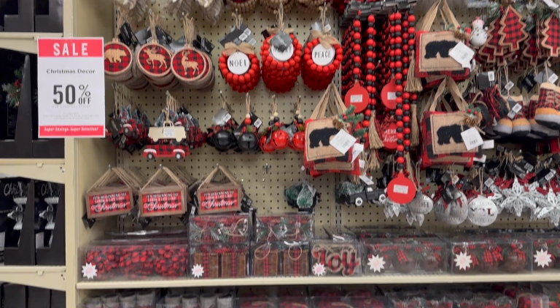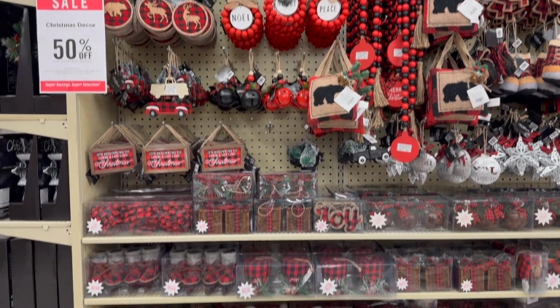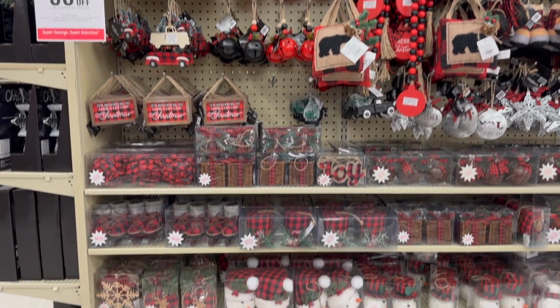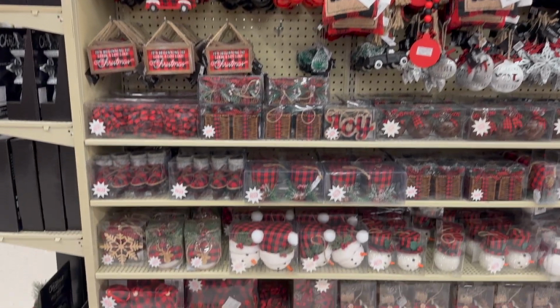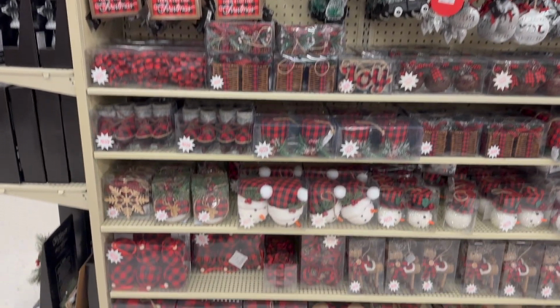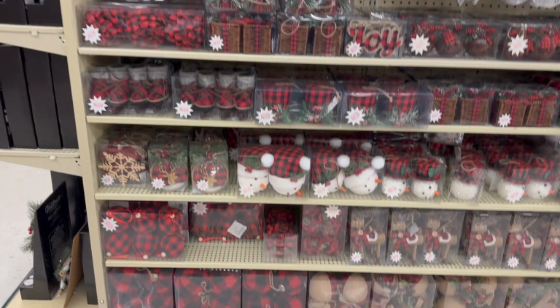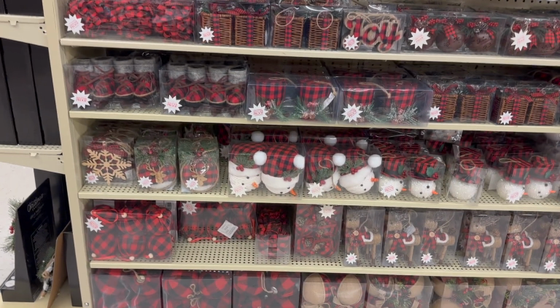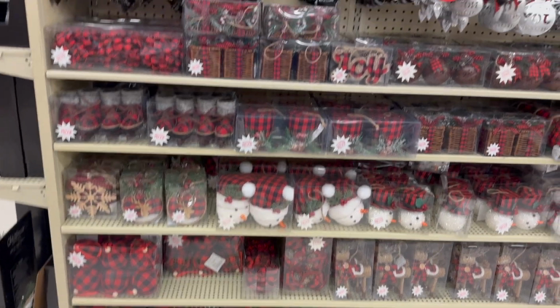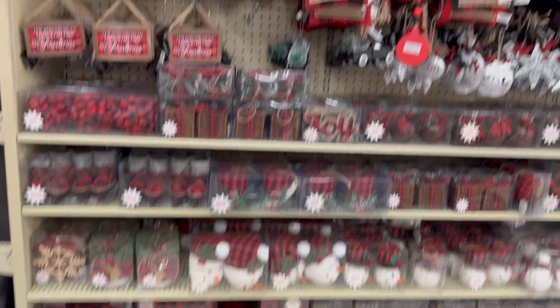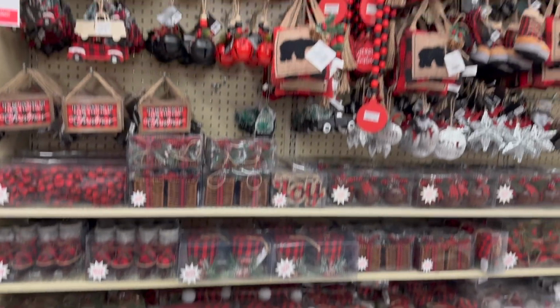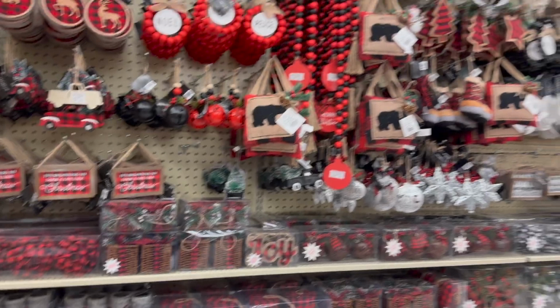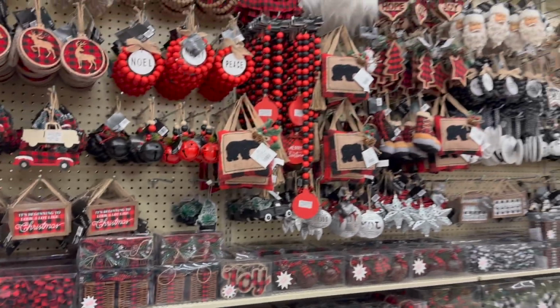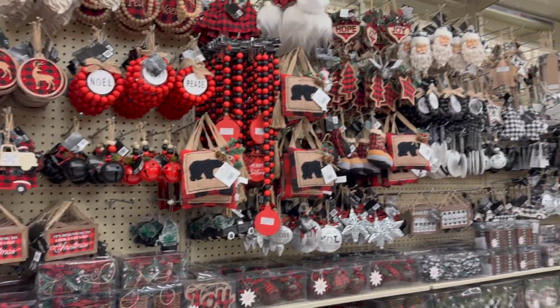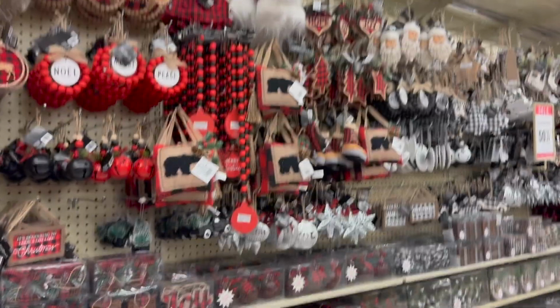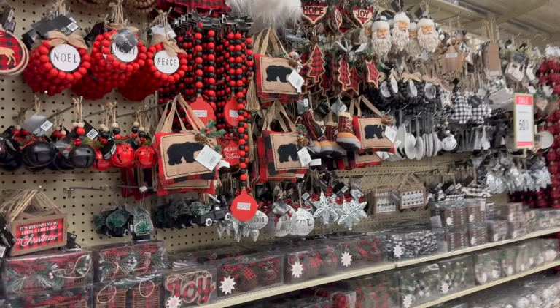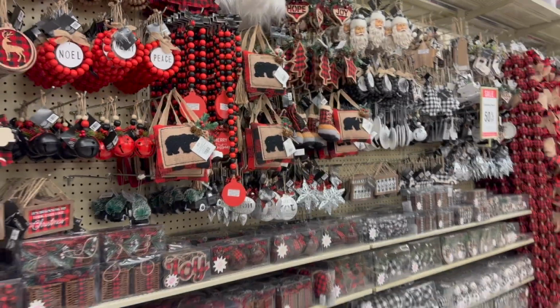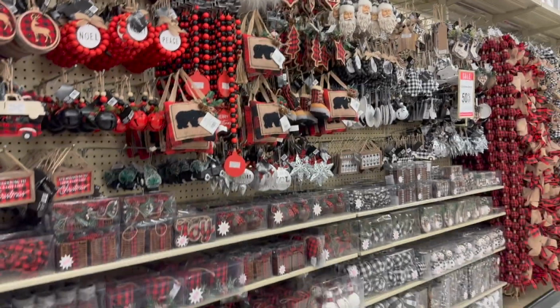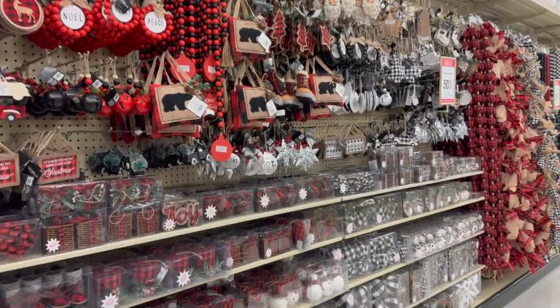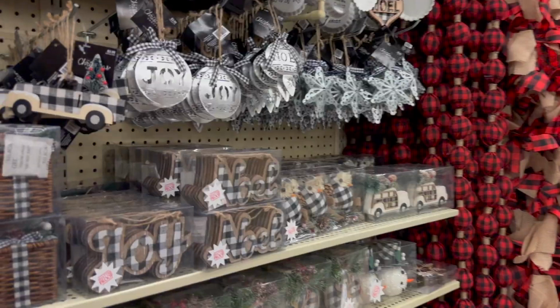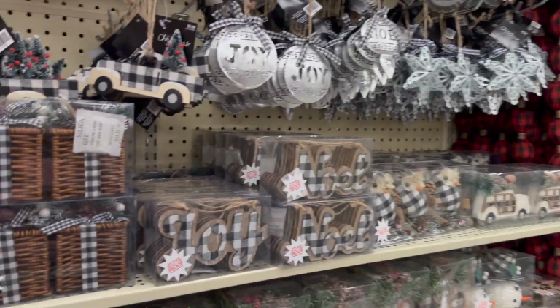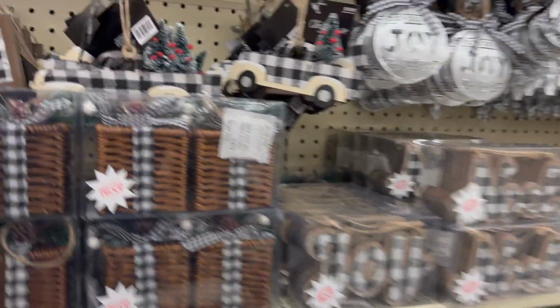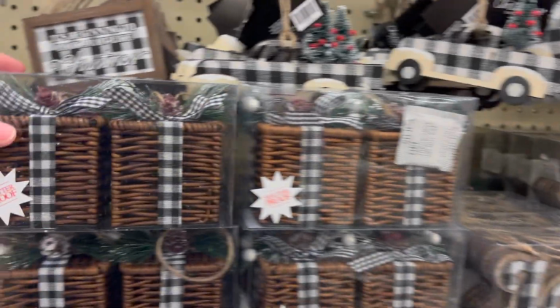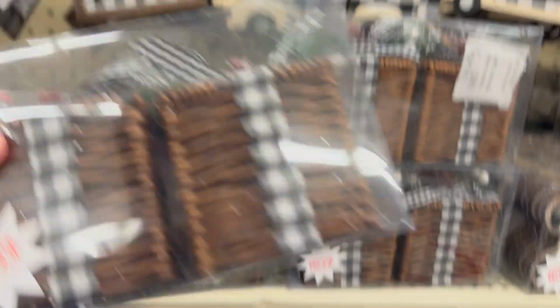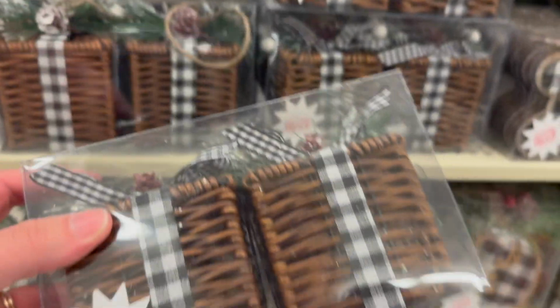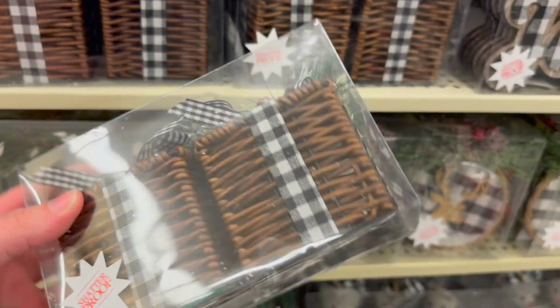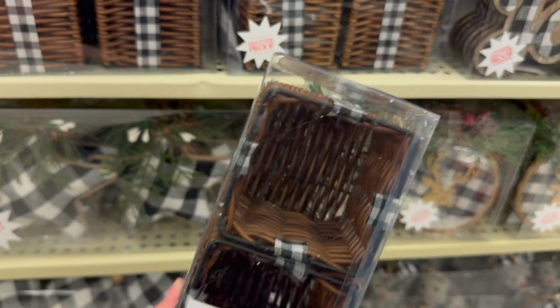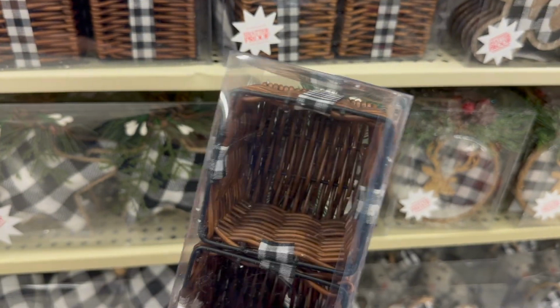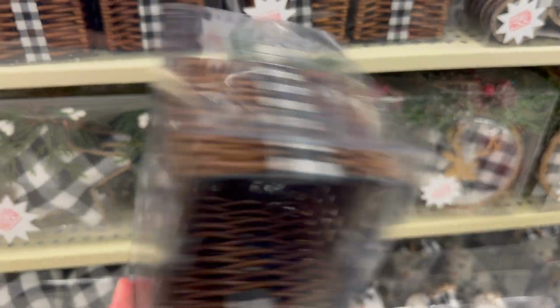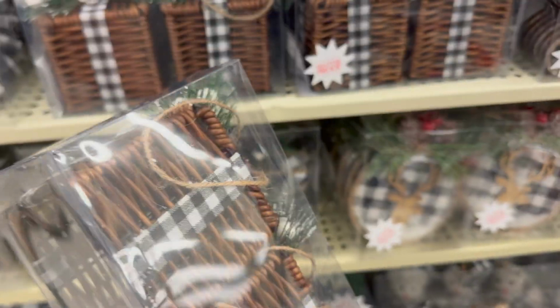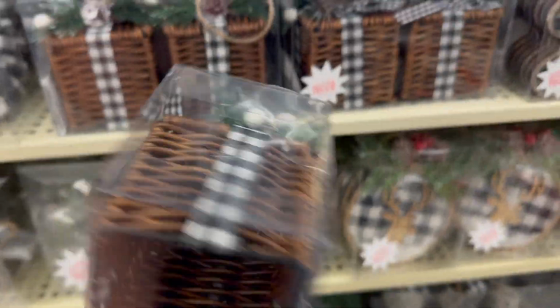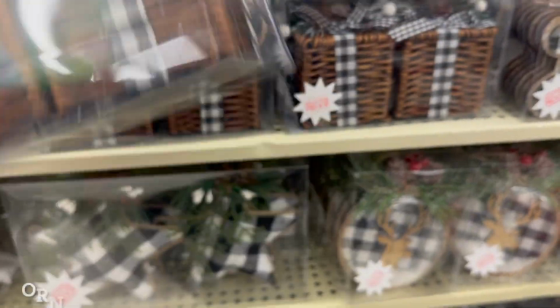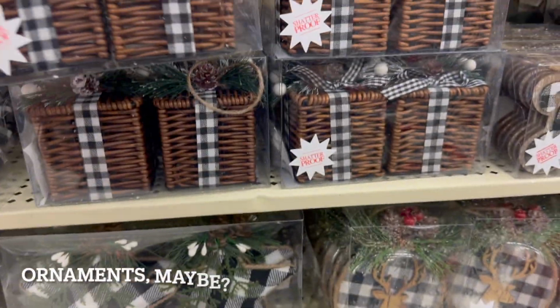Across from that, they had the buffalo checkered red and black plaid as well as the white and black Christmas decor. So these are little mini ornaments, little displays, and then they also have these little wicker boxes — I'm not really sure what they're for, so if you guys know, let me know.